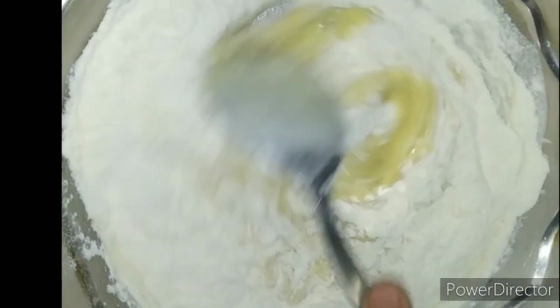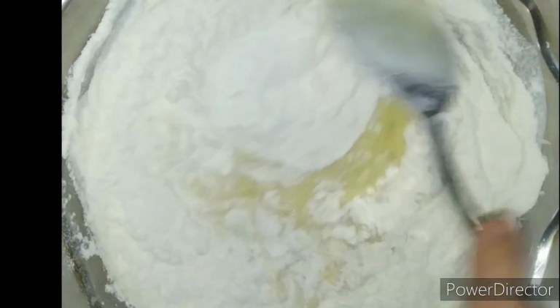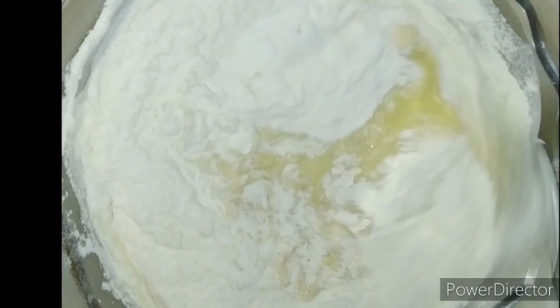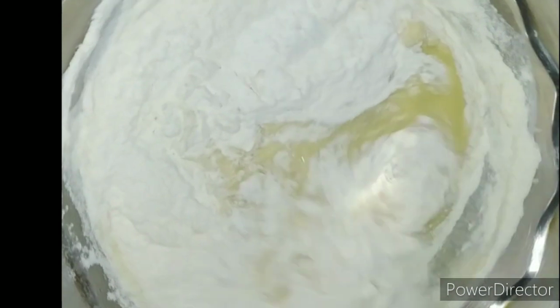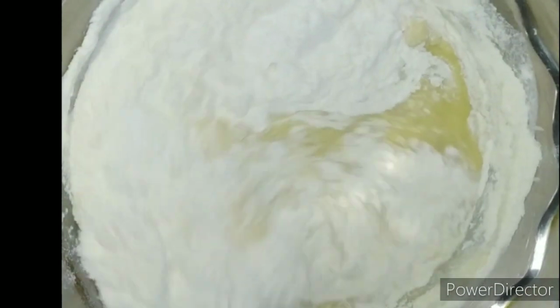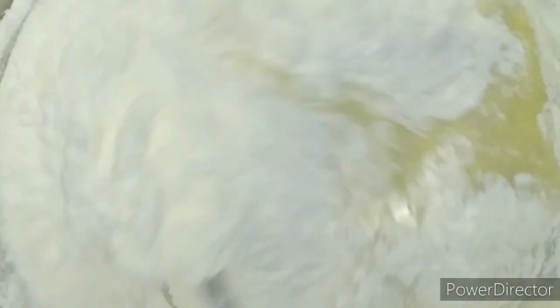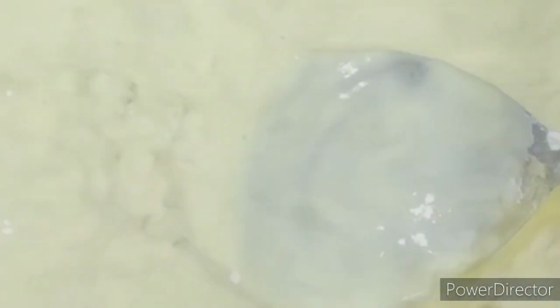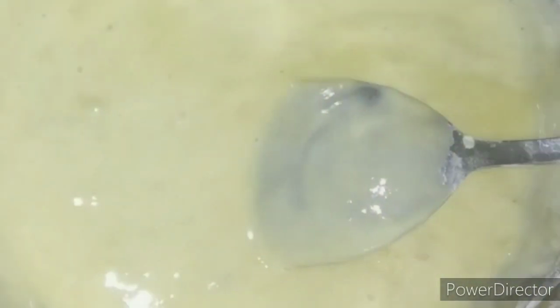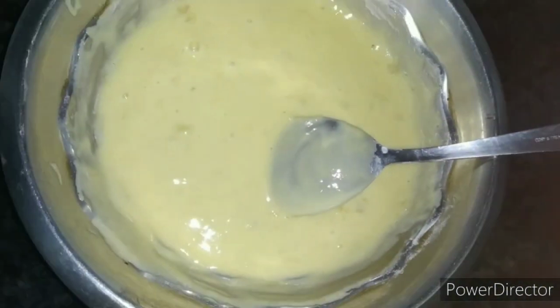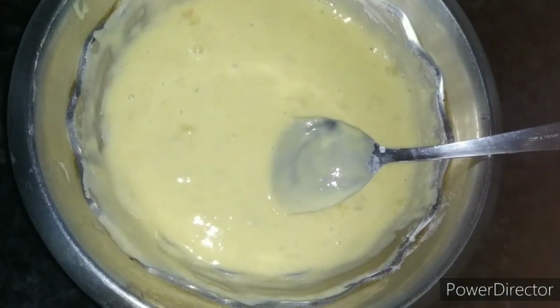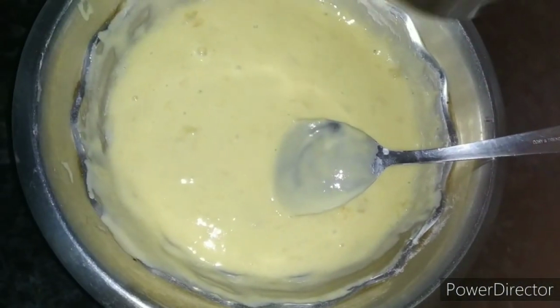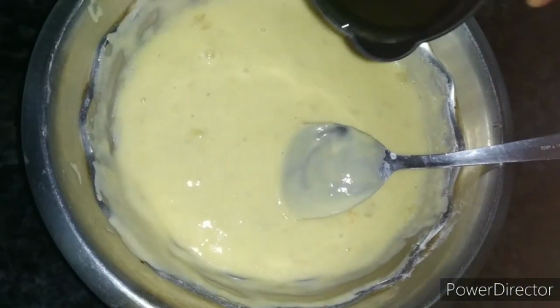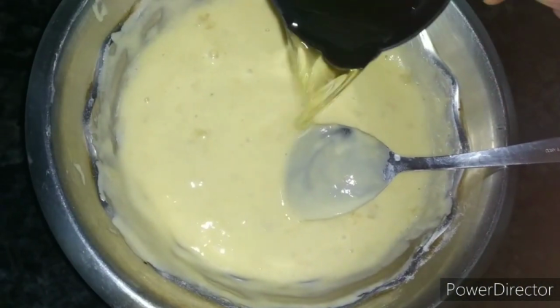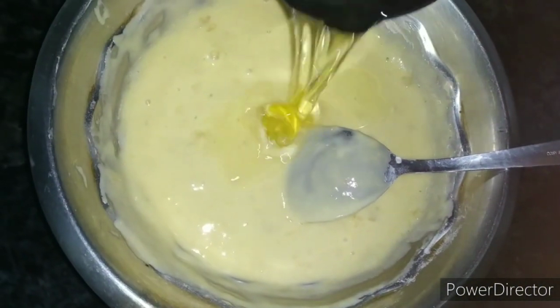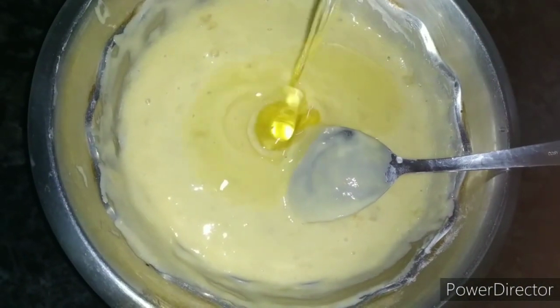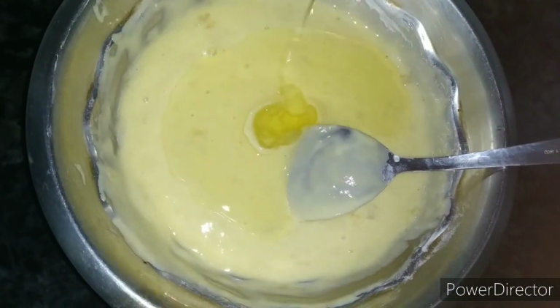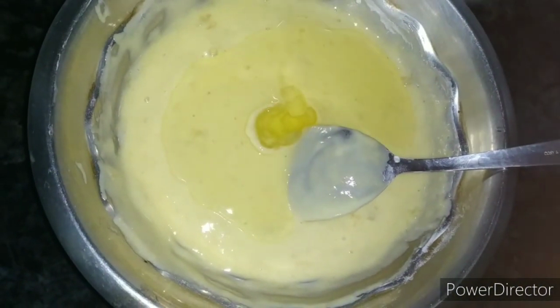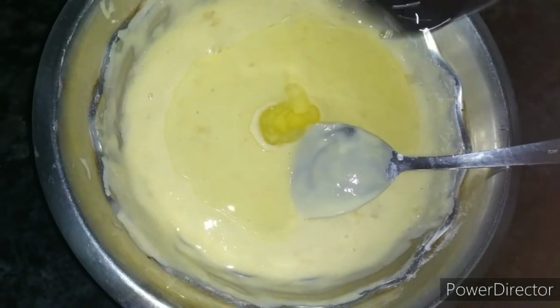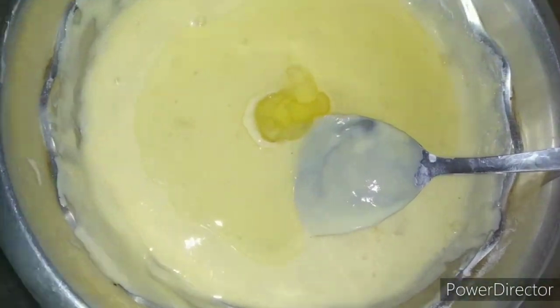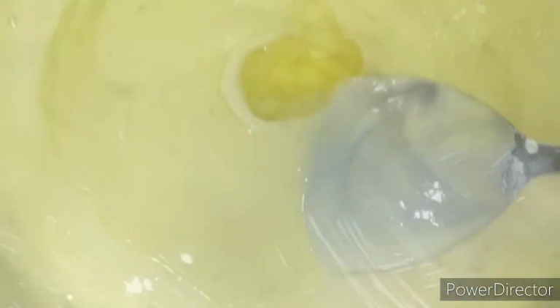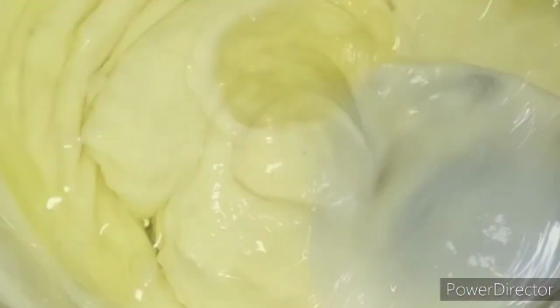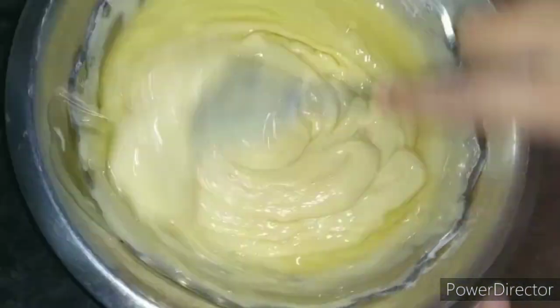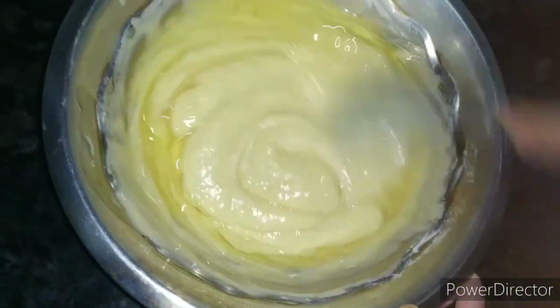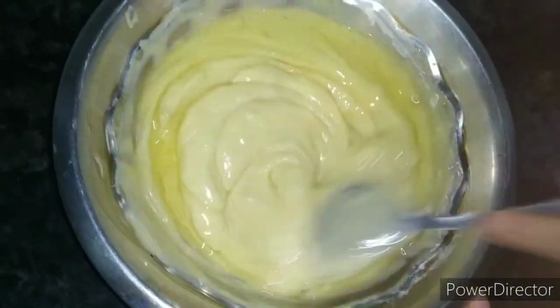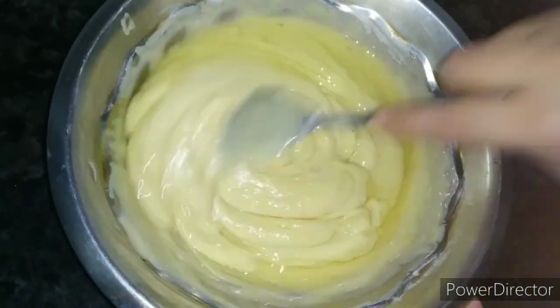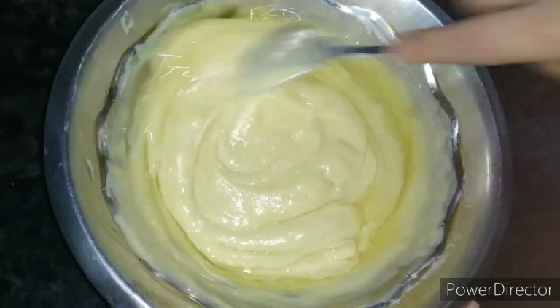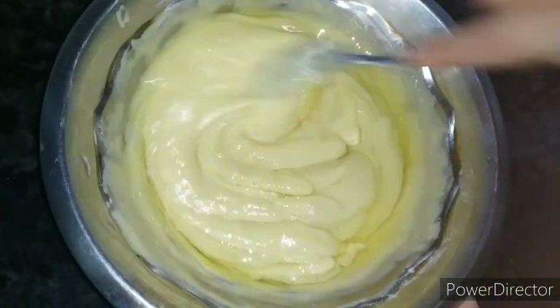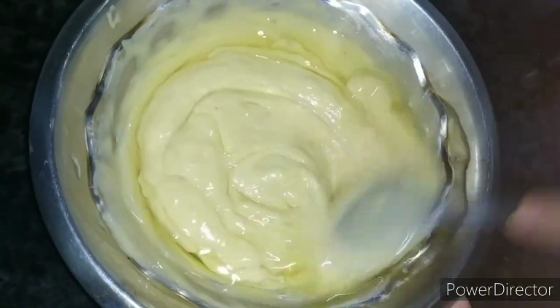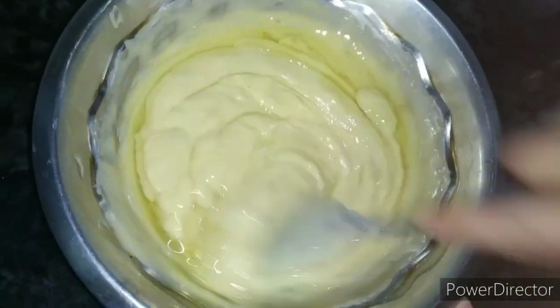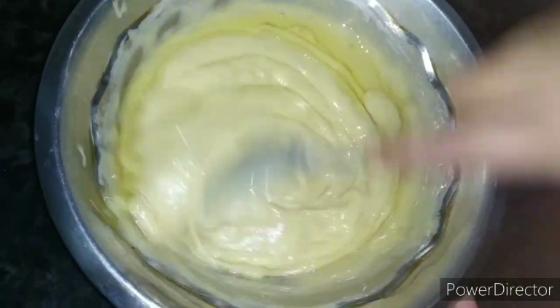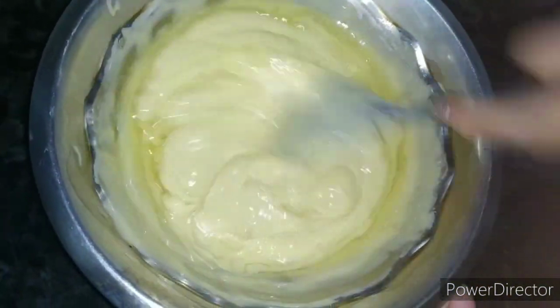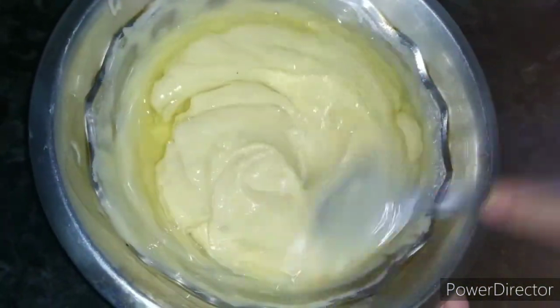Take care to put it in one direction. Then we have to add half a cup of refined oil. Now we will mix in one direction until all the ingredients are fully mixed.